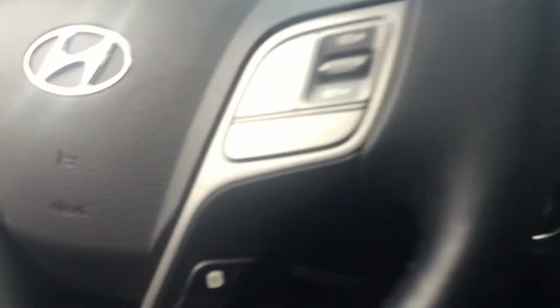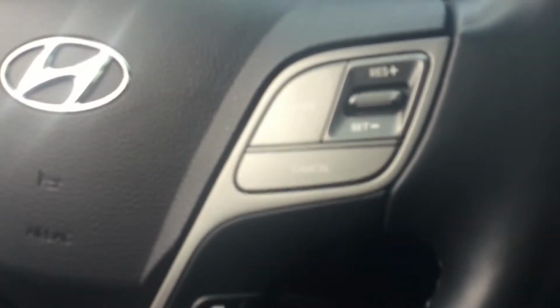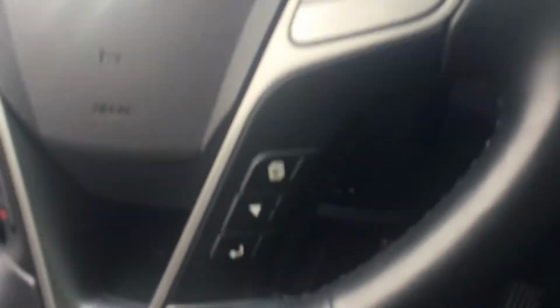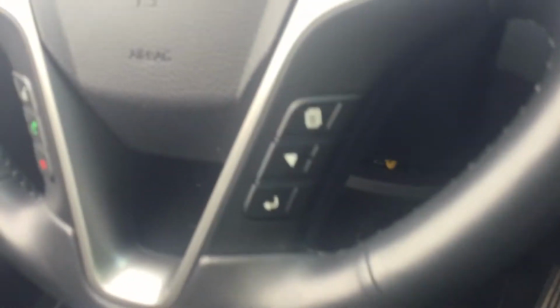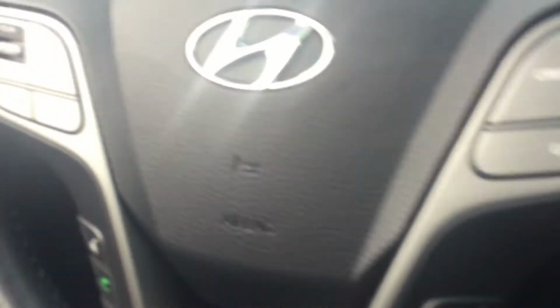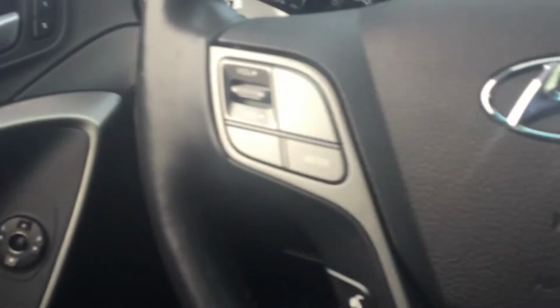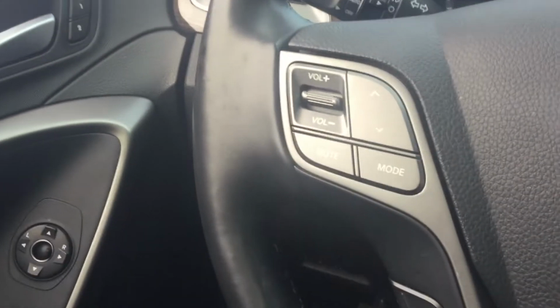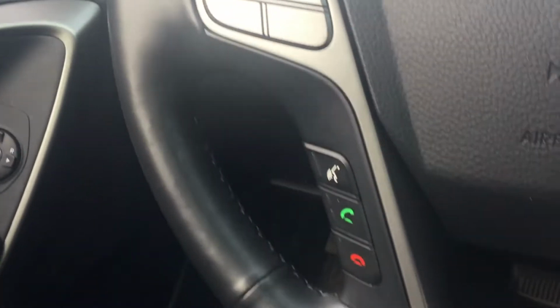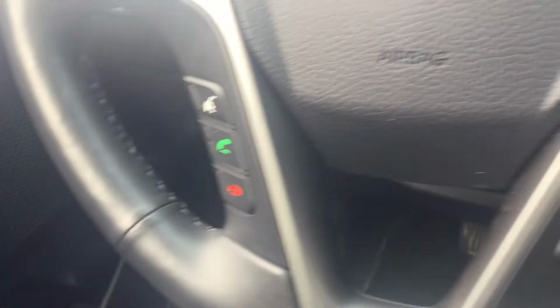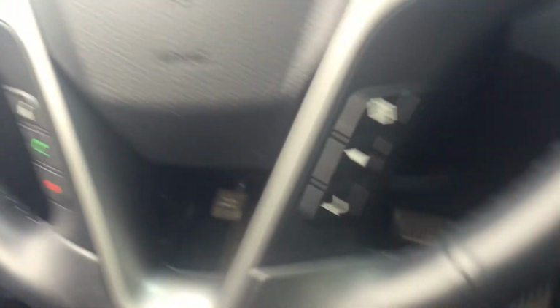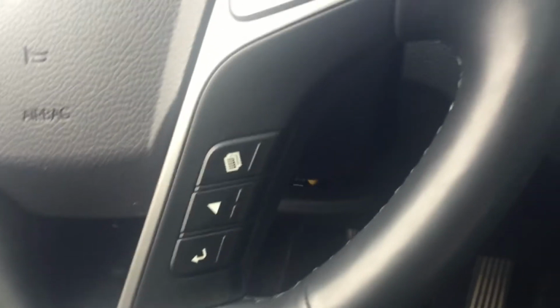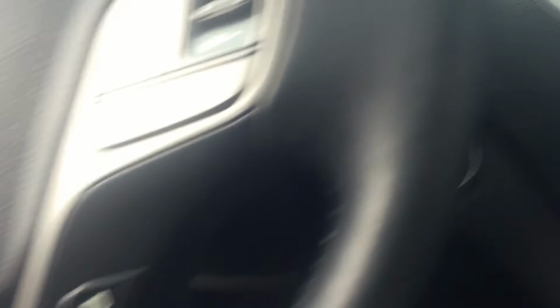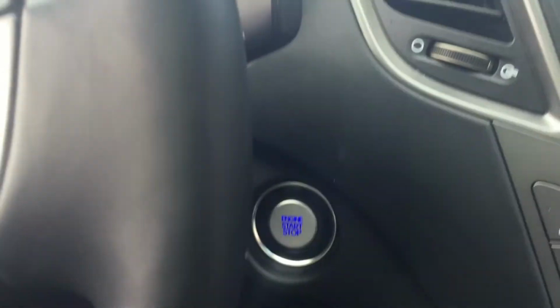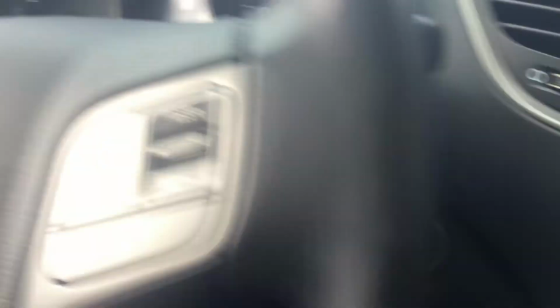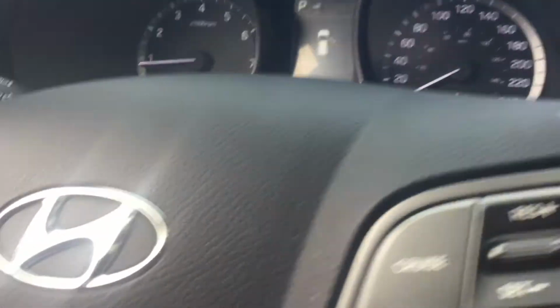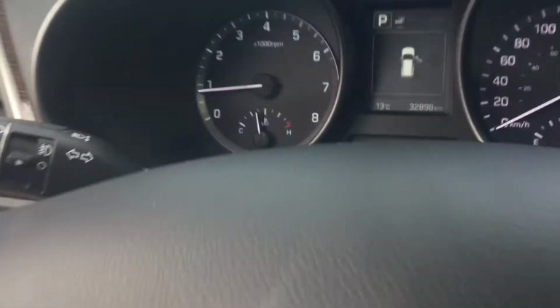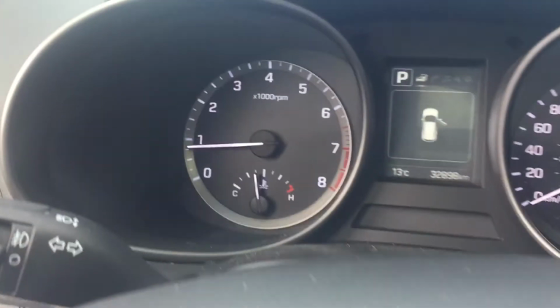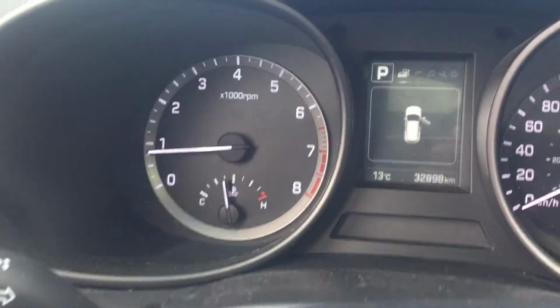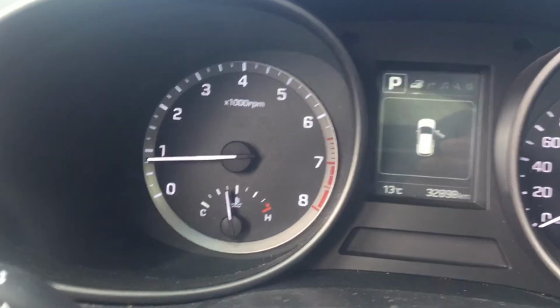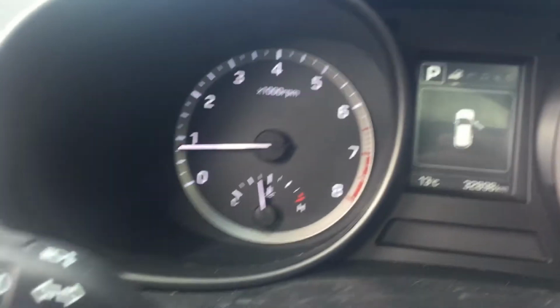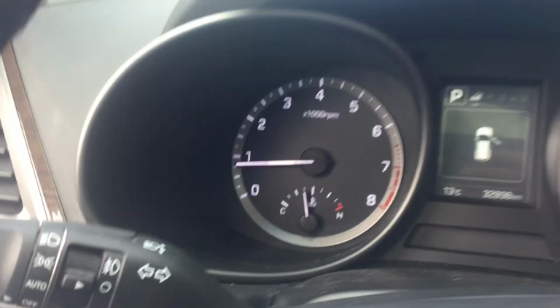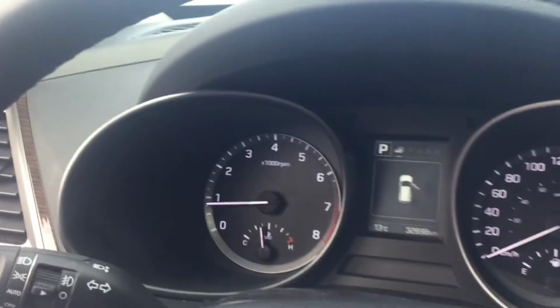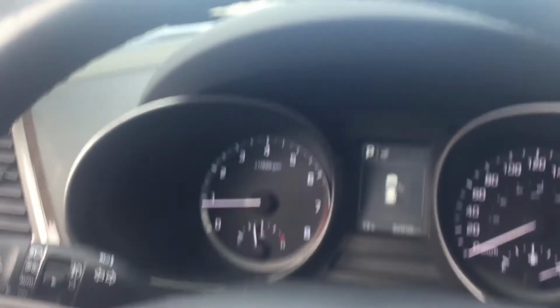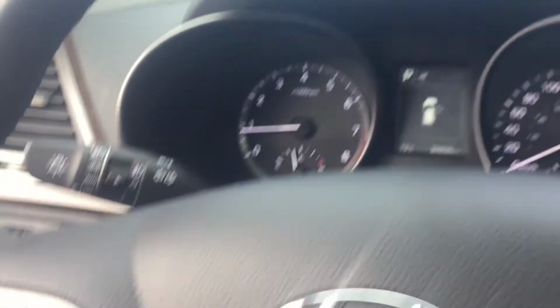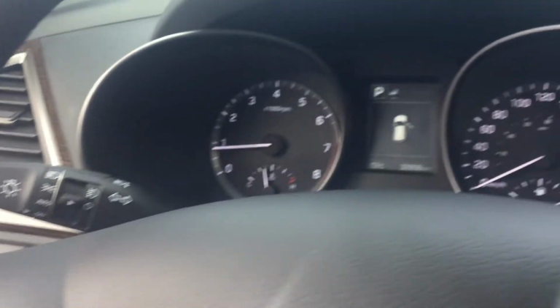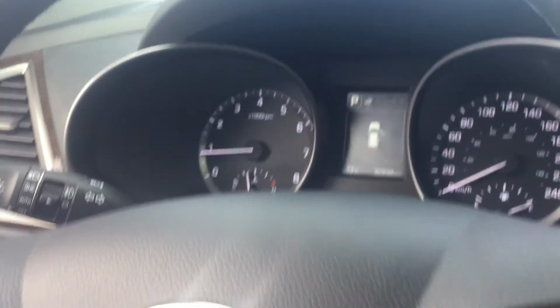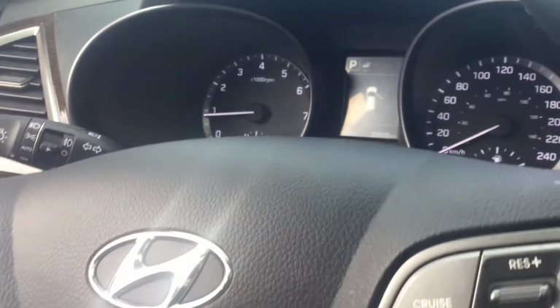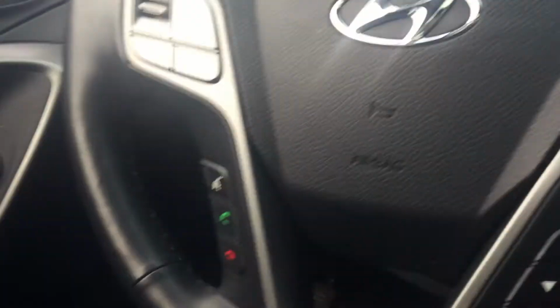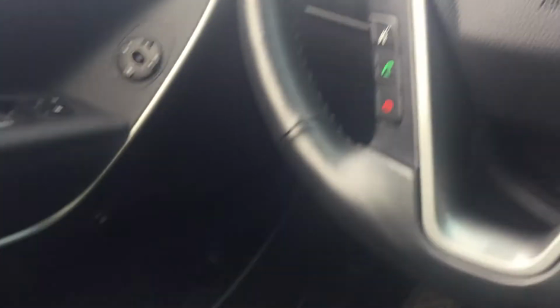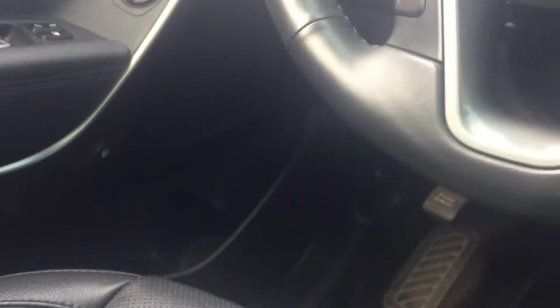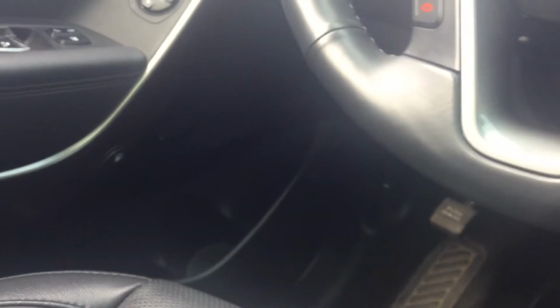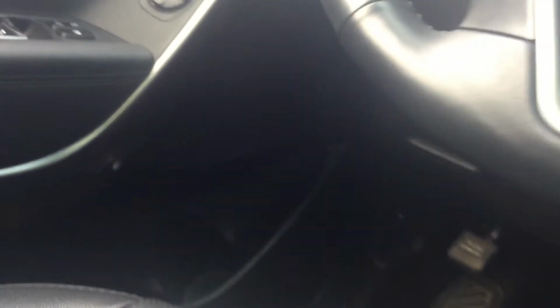Your volume and multimedia options are right here, cruise control options on the other side, push button start. It has only 32,000 kilometers. Hyundai does come with a five-year, 100,000-kilometer warranty, so you should get all the remainder of the warranty.